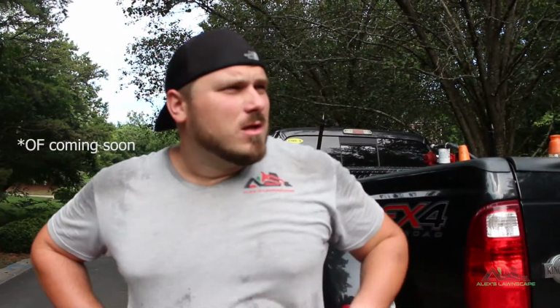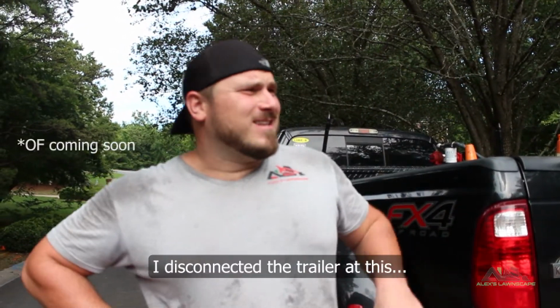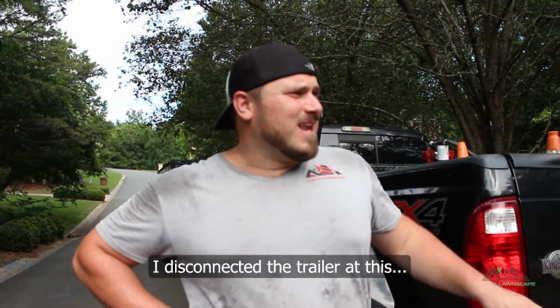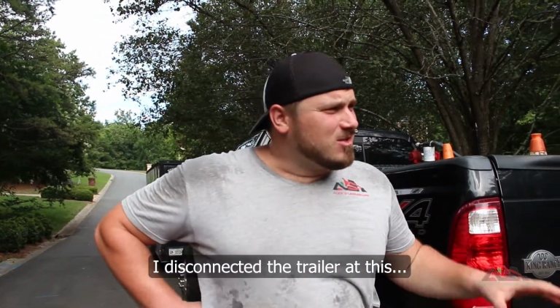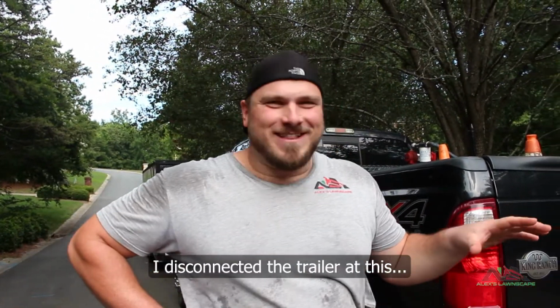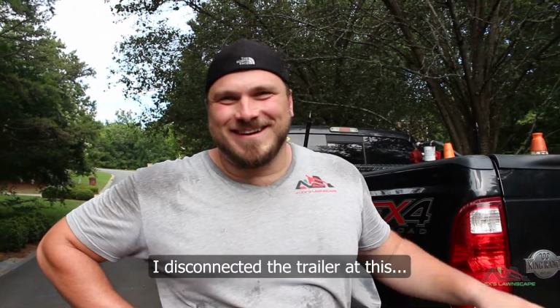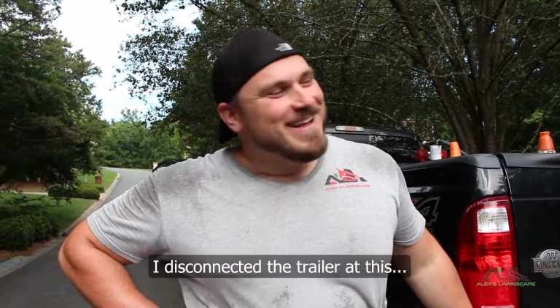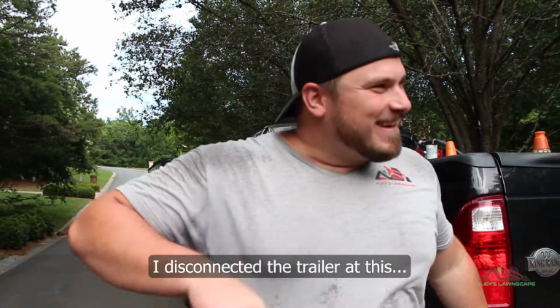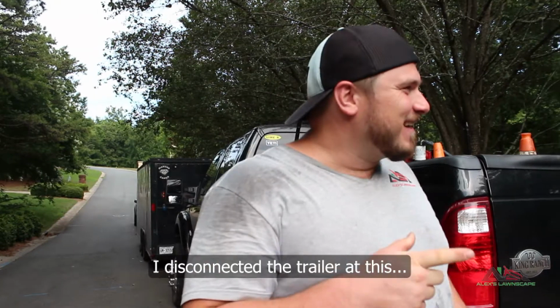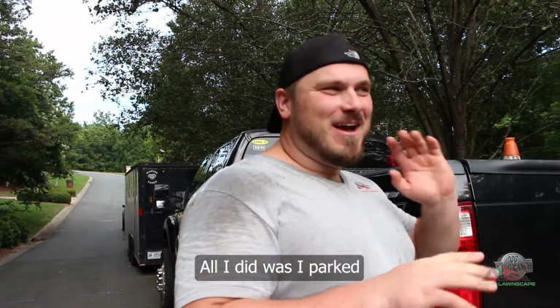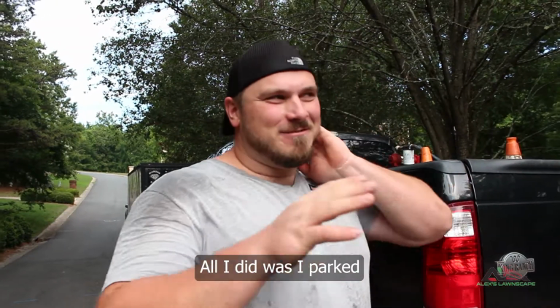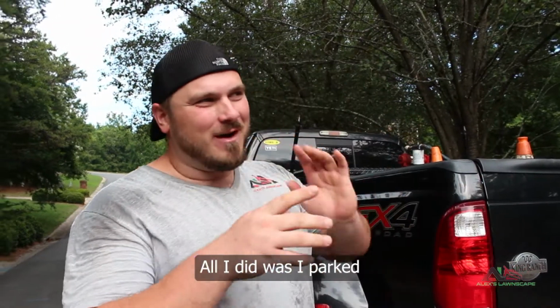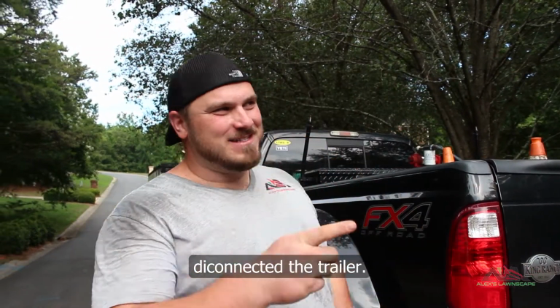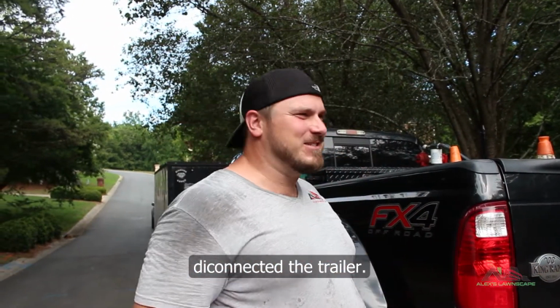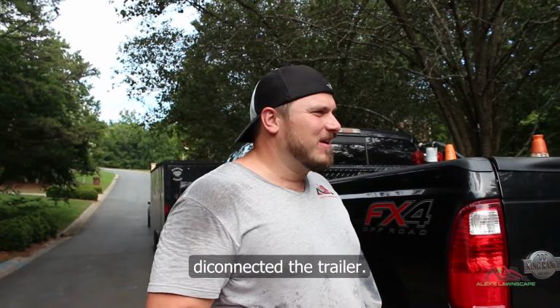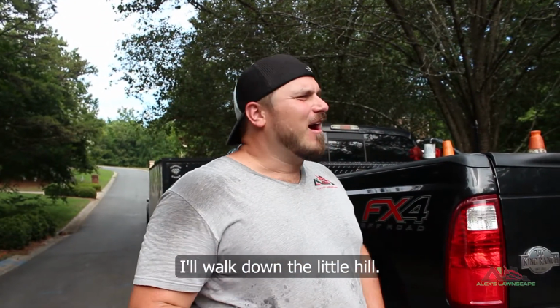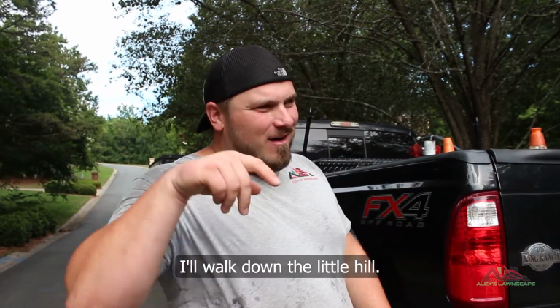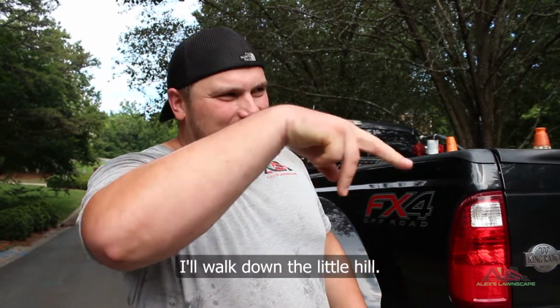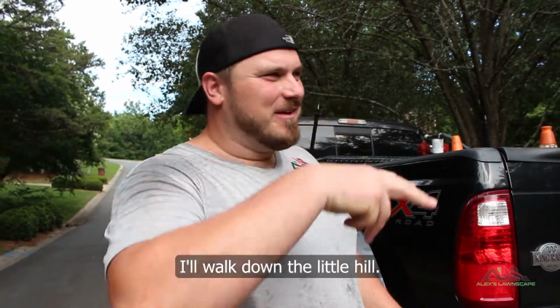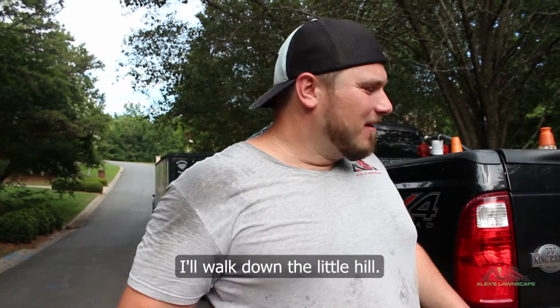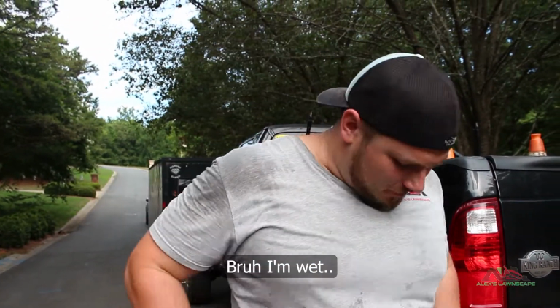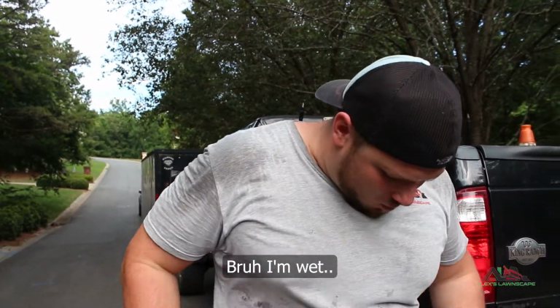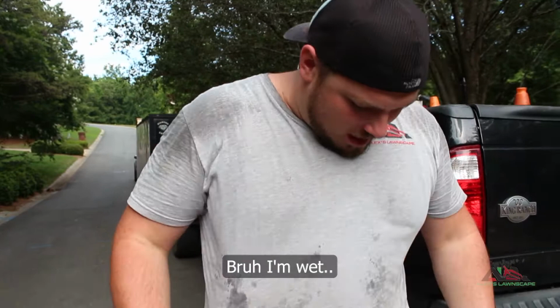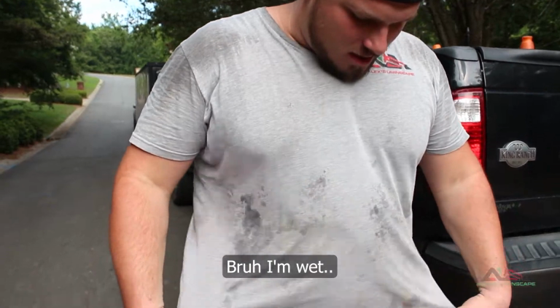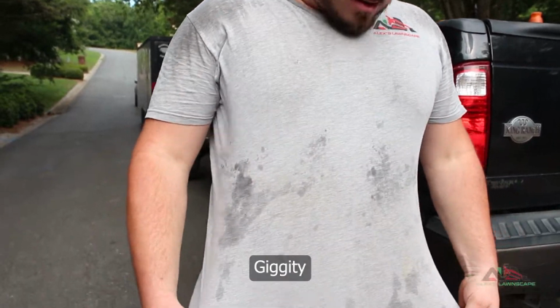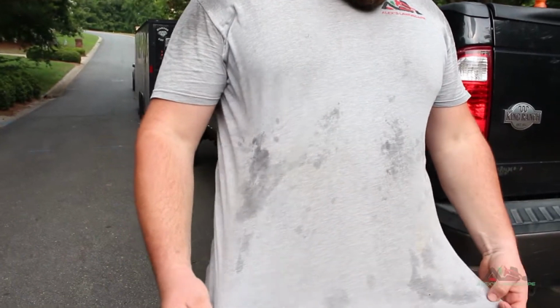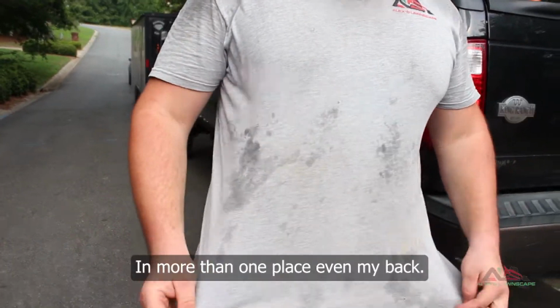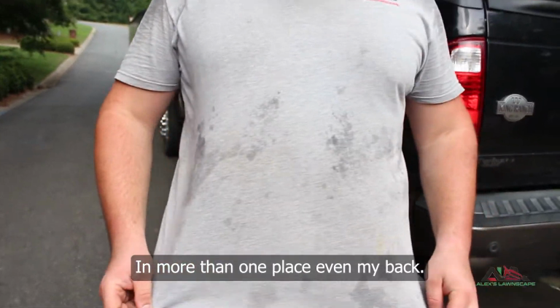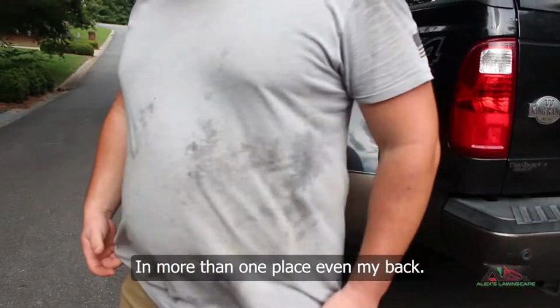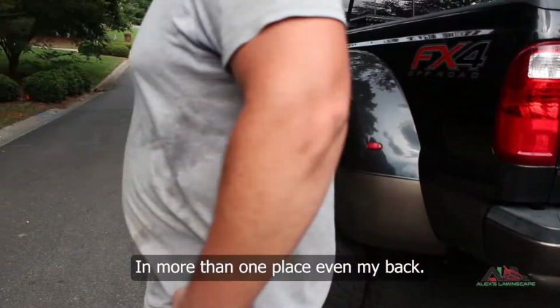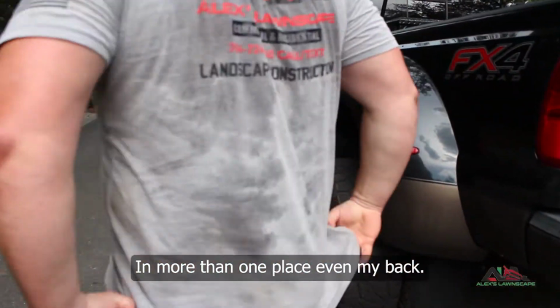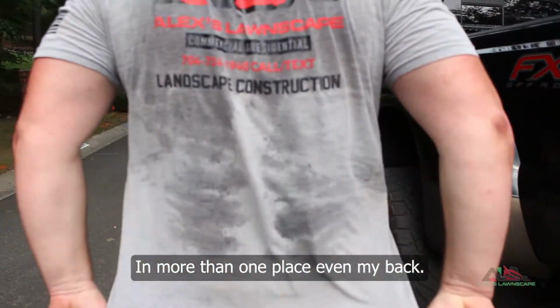I disconnected the trailer. All I did was park, disconnect the trailer, walked down the little hill — and I'm wet in more than one place, even my back.